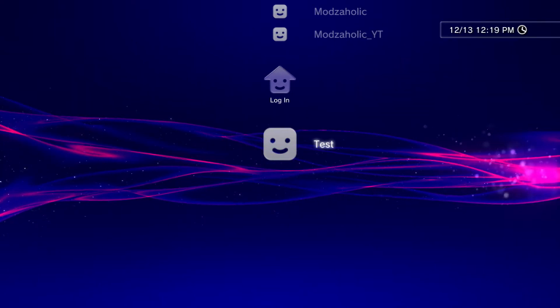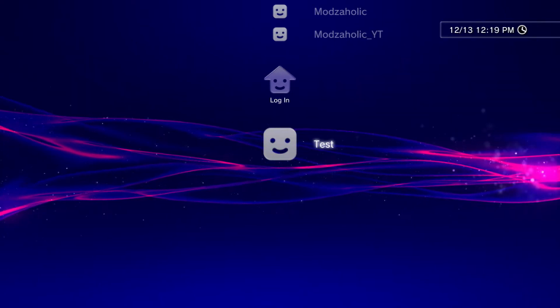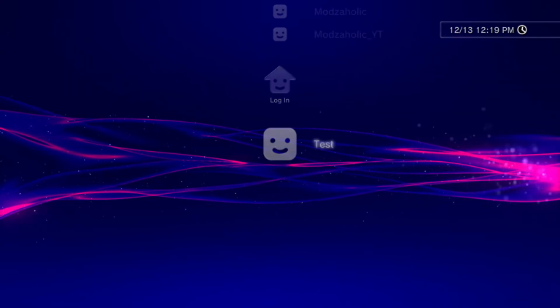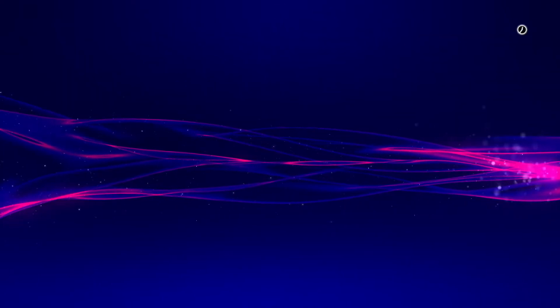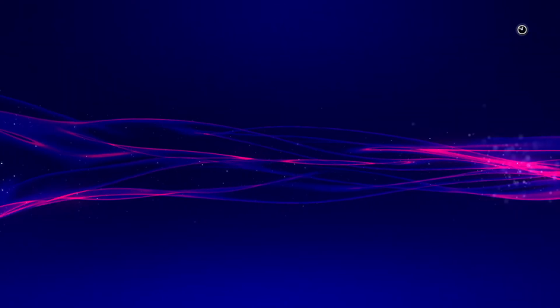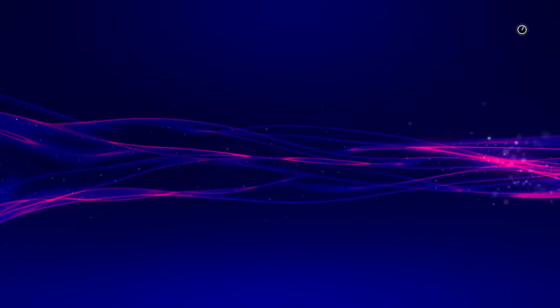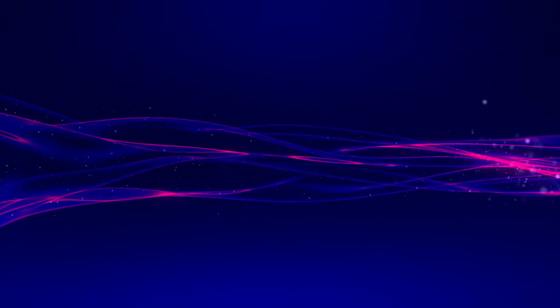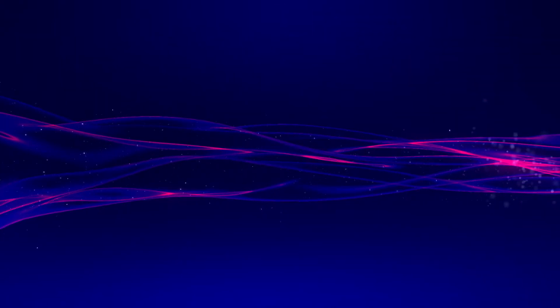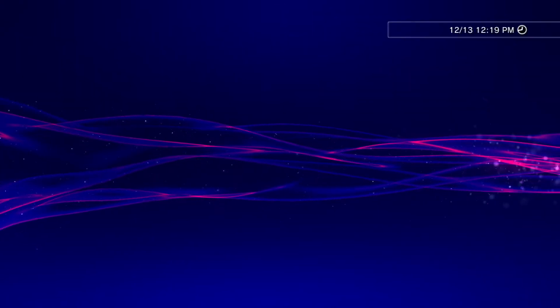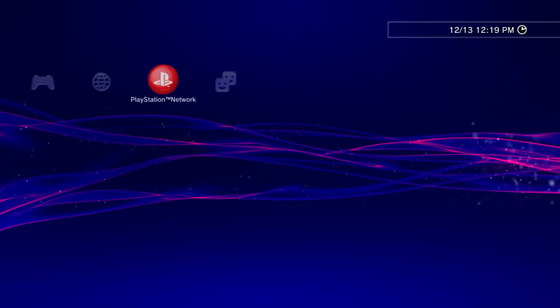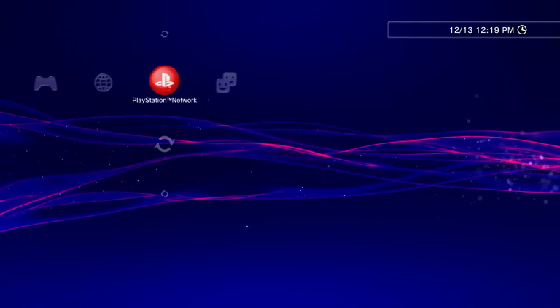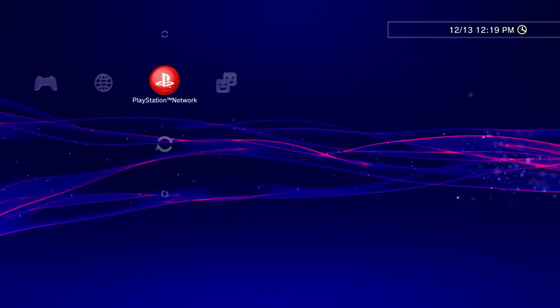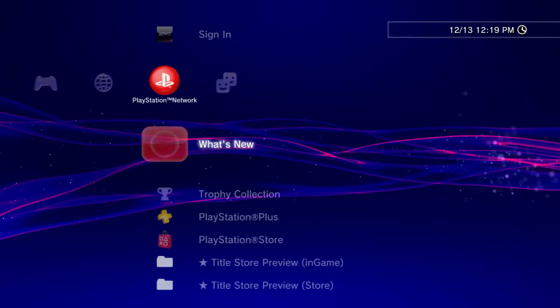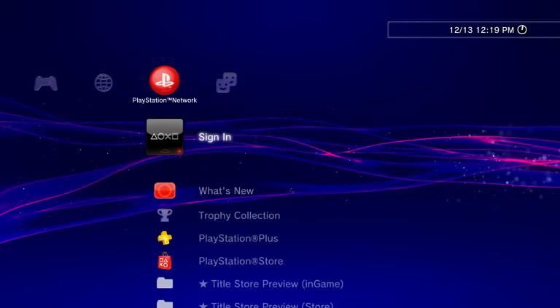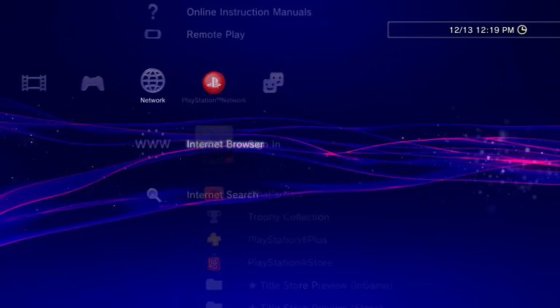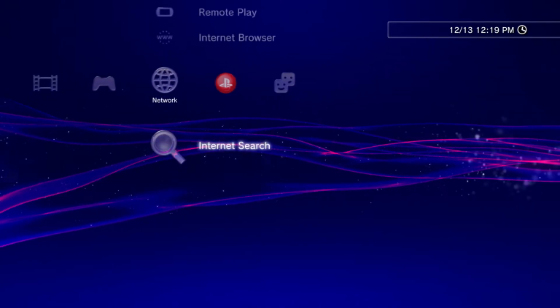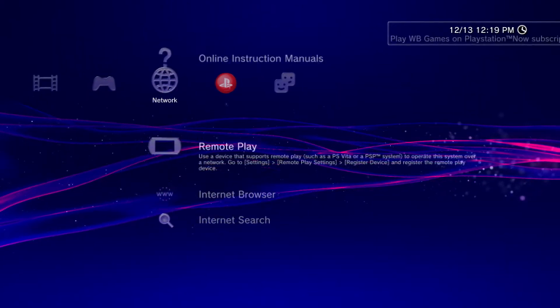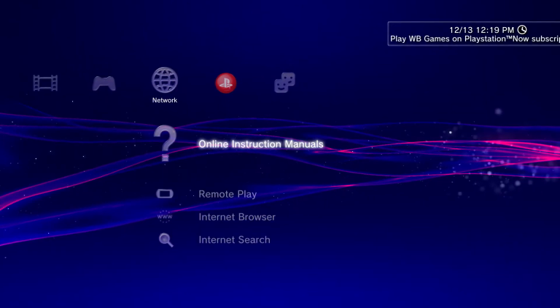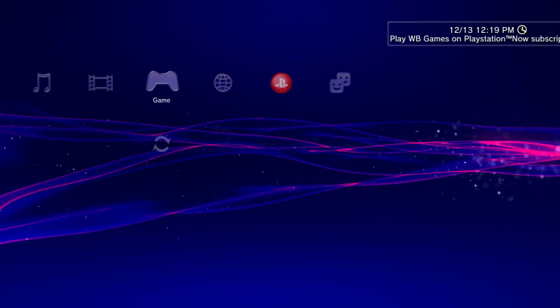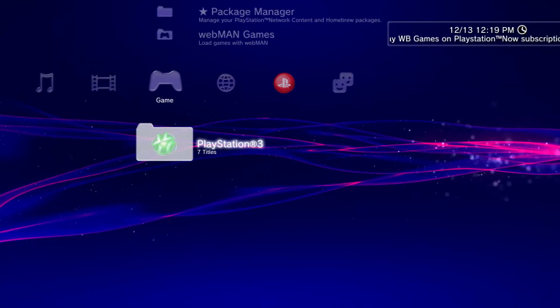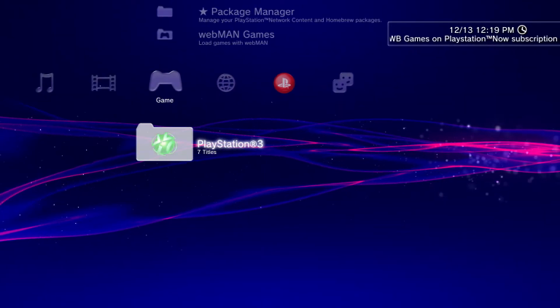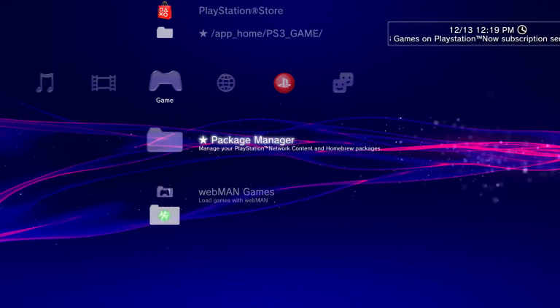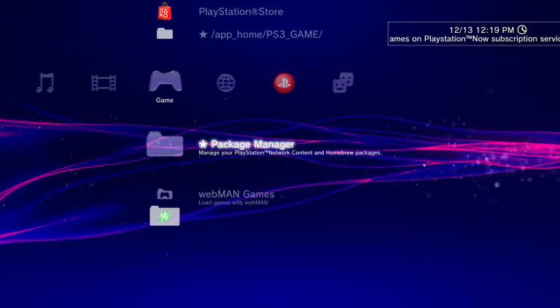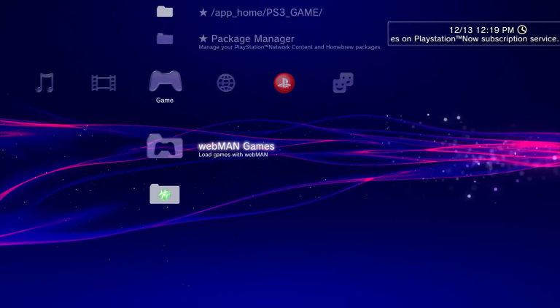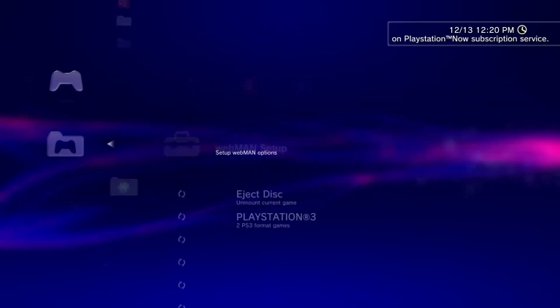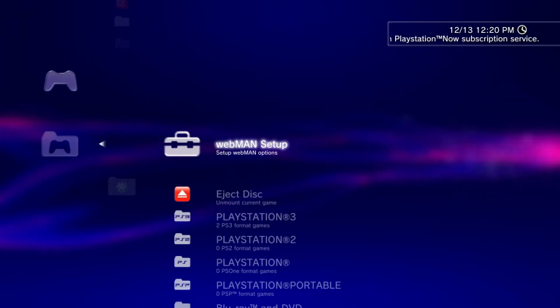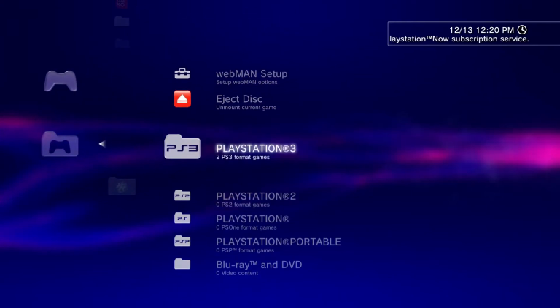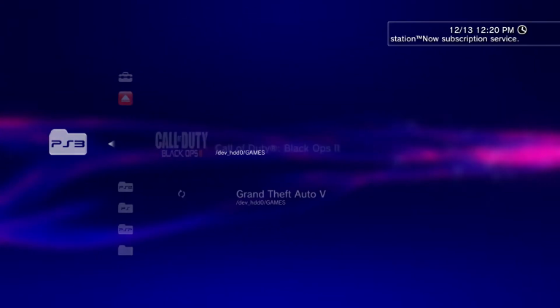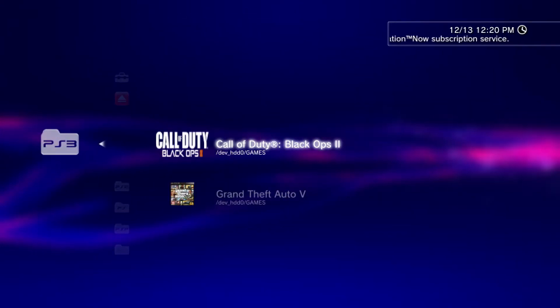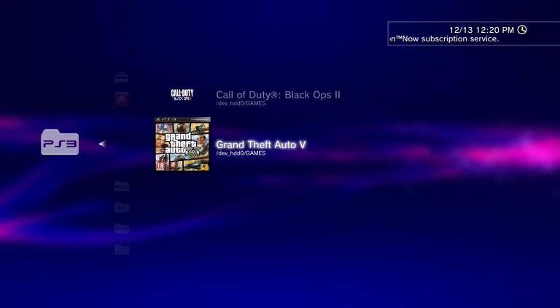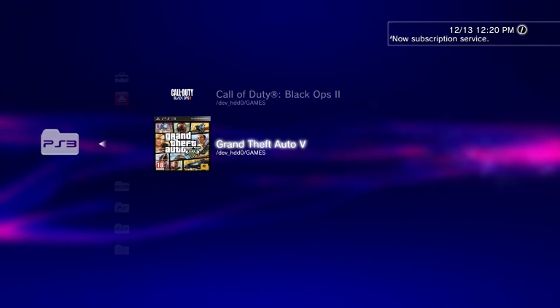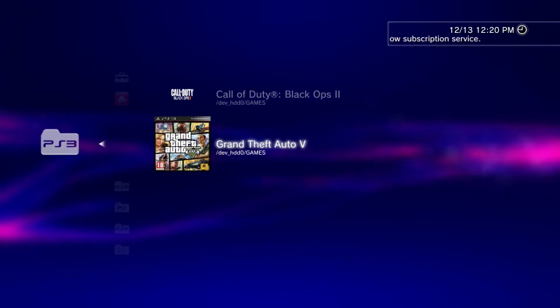Once your PS3 is booted back up, if you're running DEX and you have a Sparks menu you're using, you can go ahead and throw that back on with FileZilla. It's safe to do that now, and just load up GTA V.